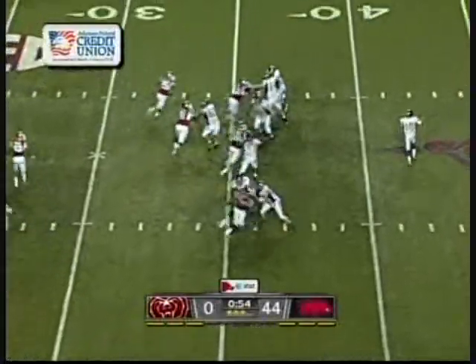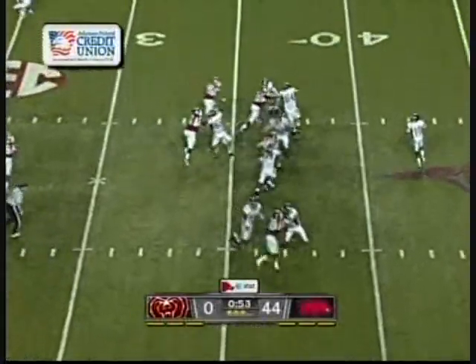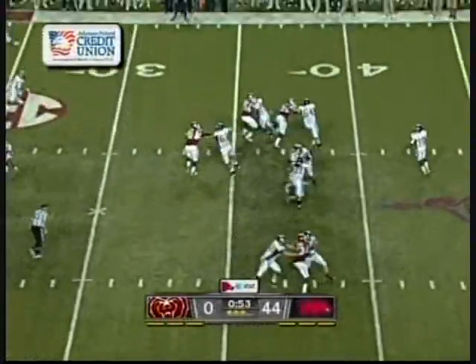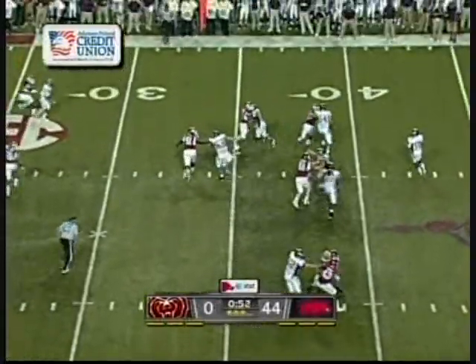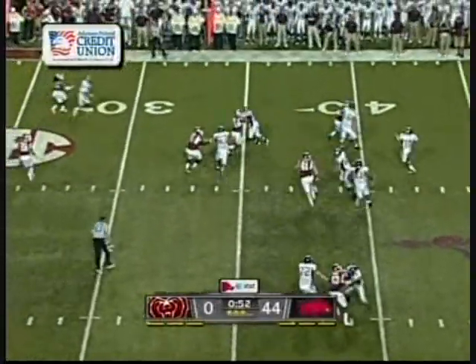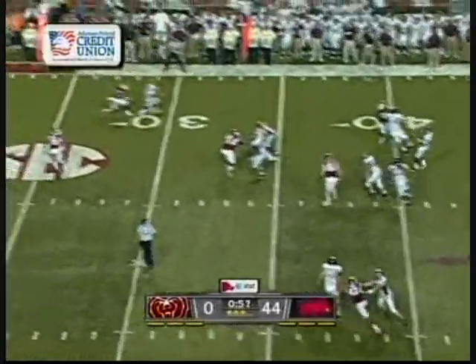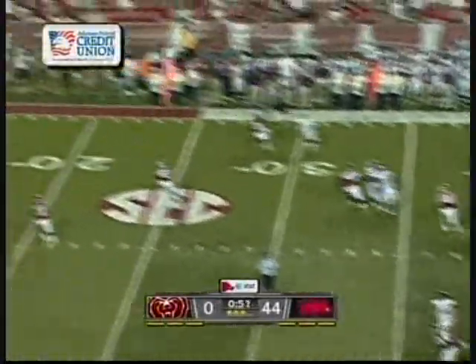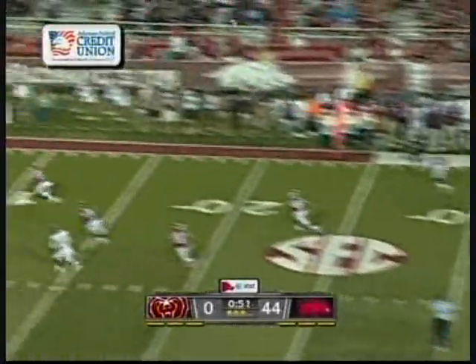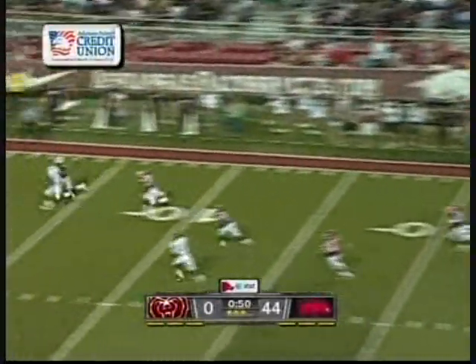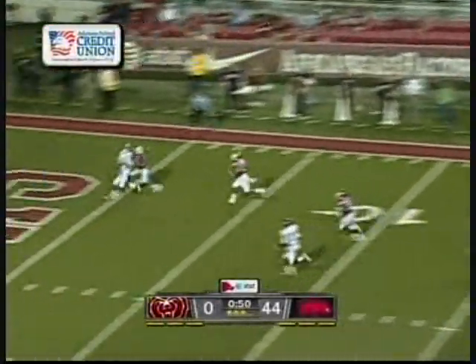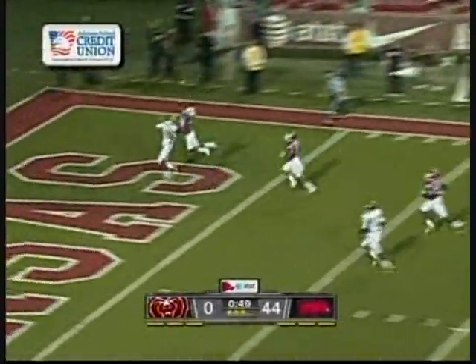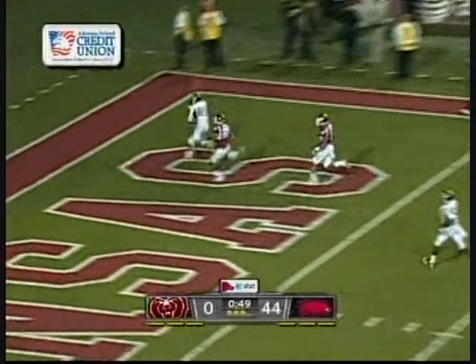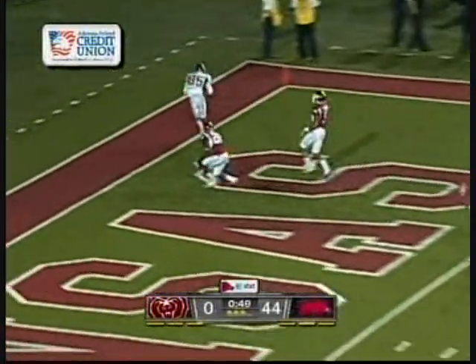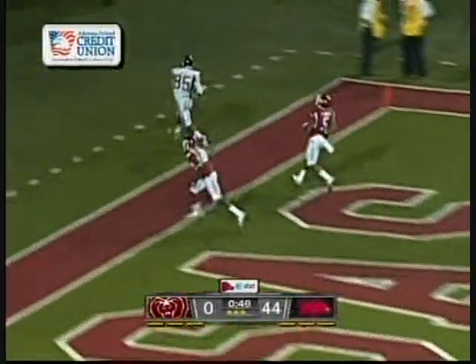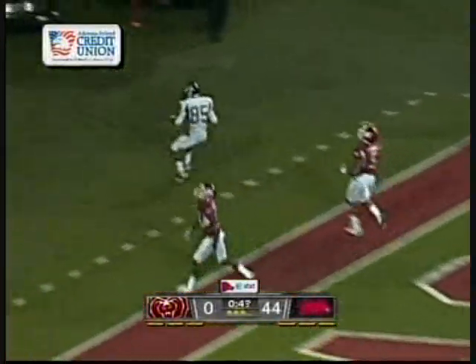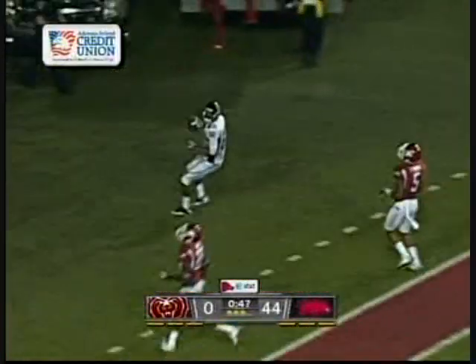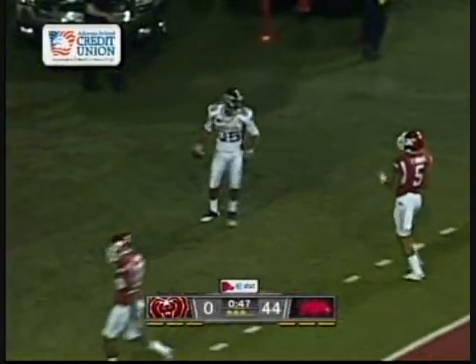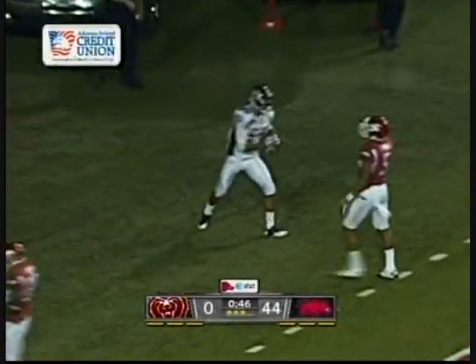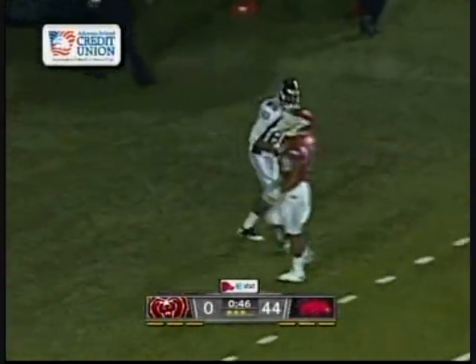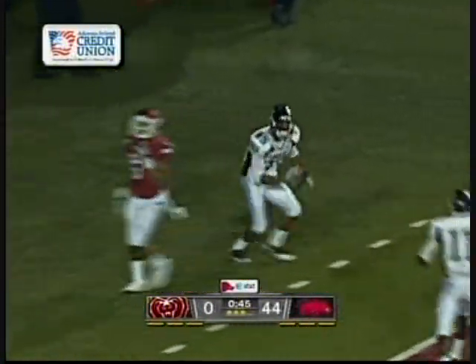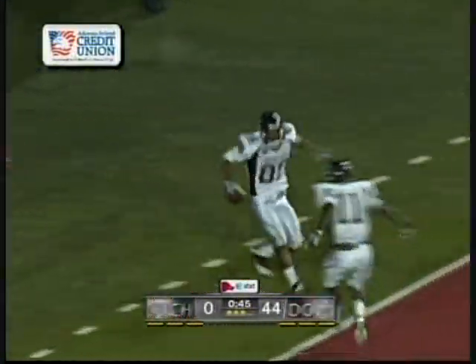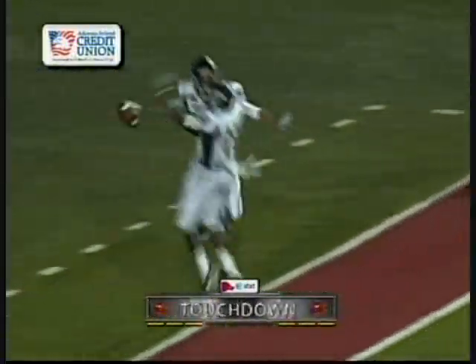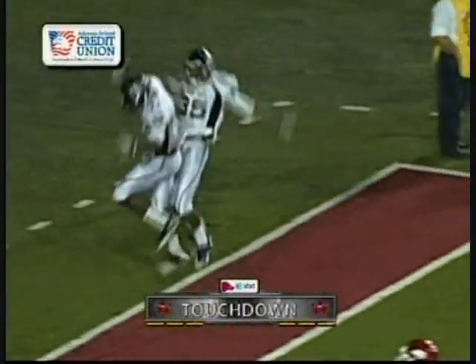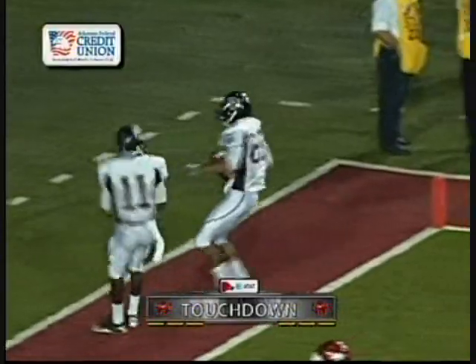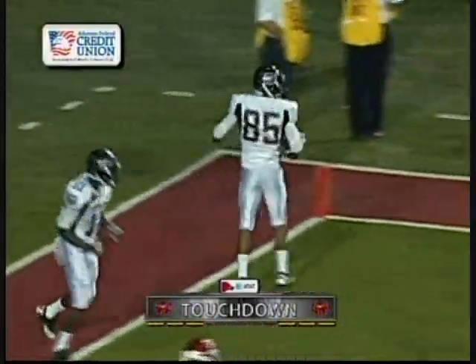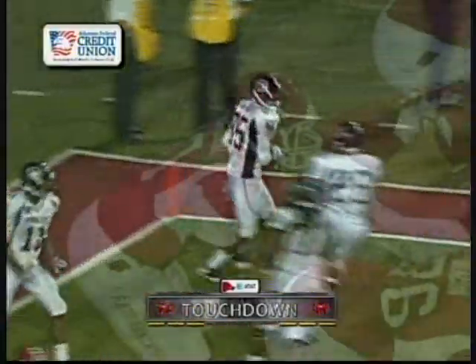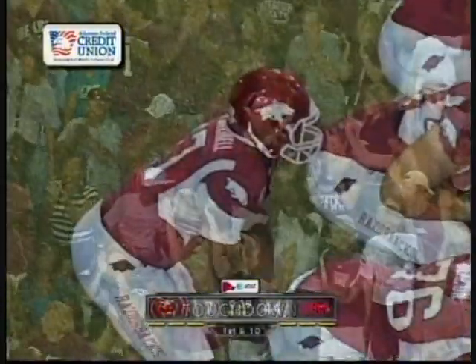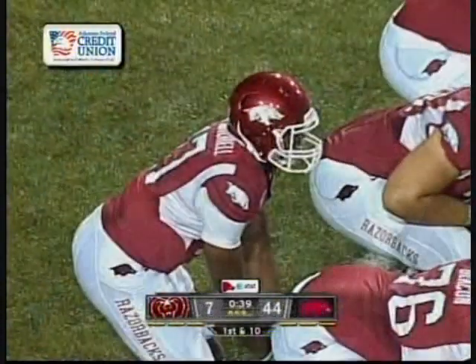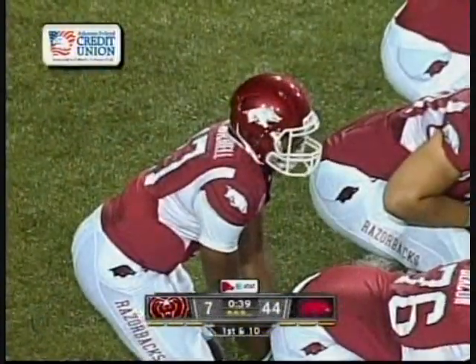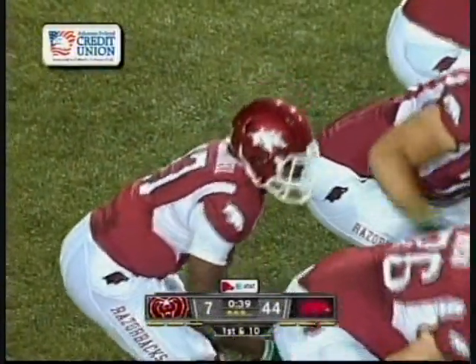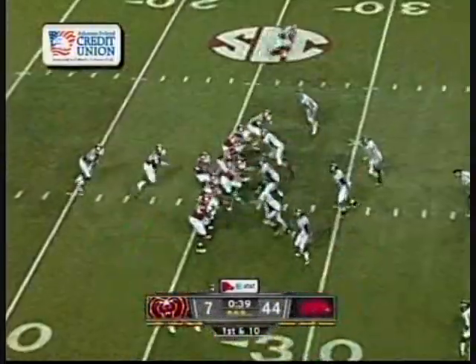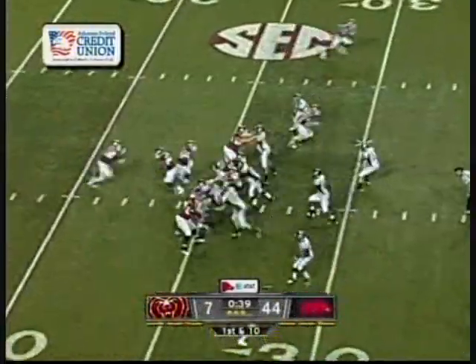Harris goes to work from the Razorback 33 and he's going to unload upfield. And it is caught for the Missouri State touchdown. A nice catch made by... well, I was bound to make at least one mistake tonight.